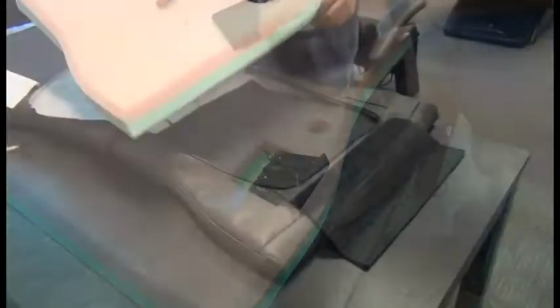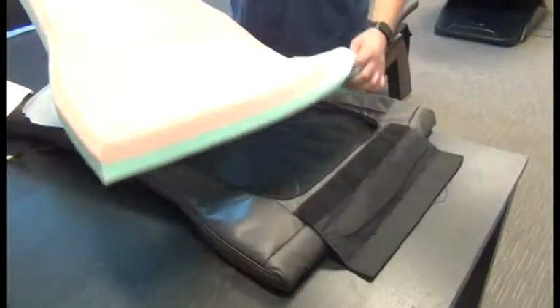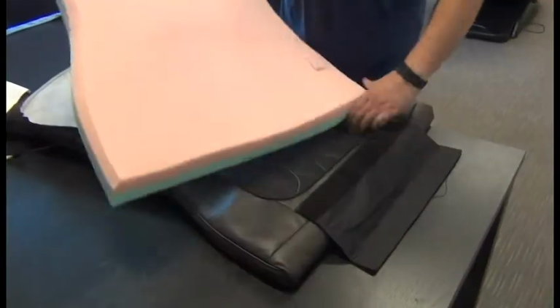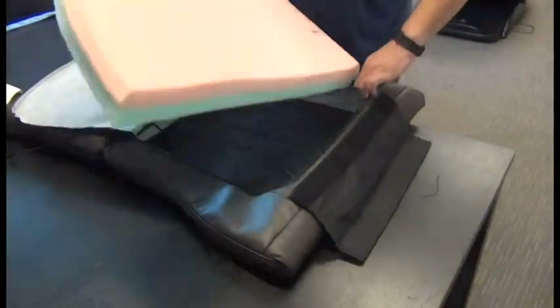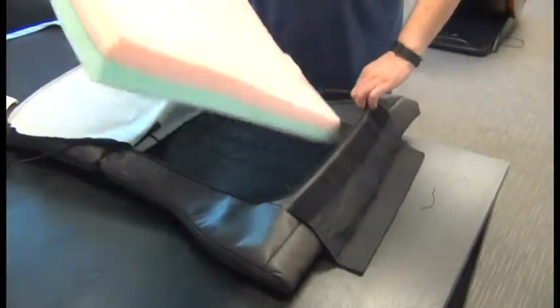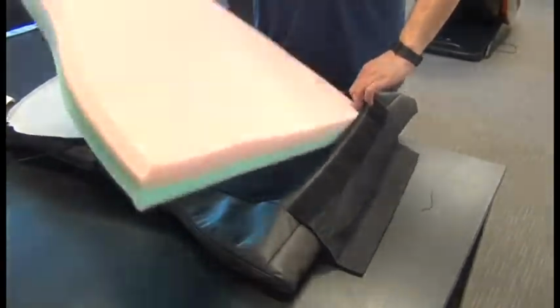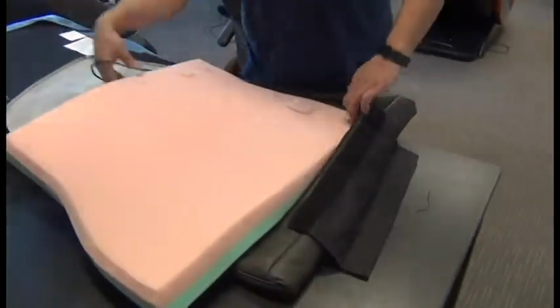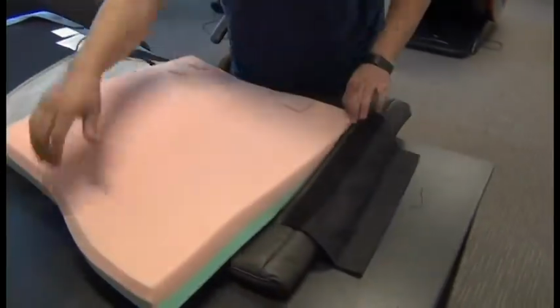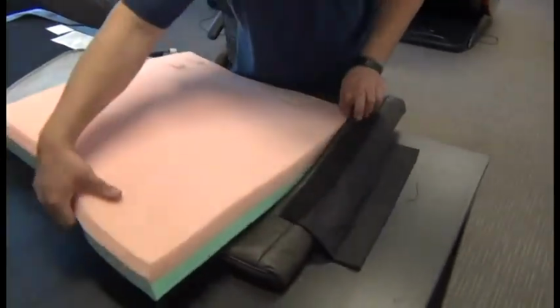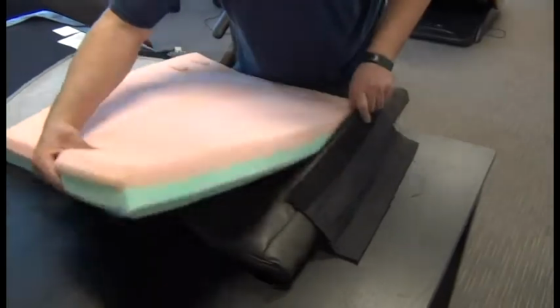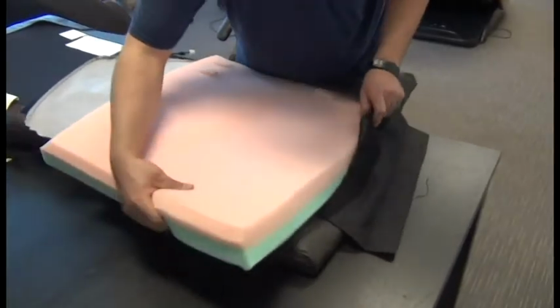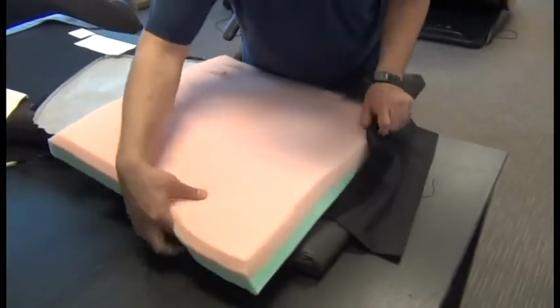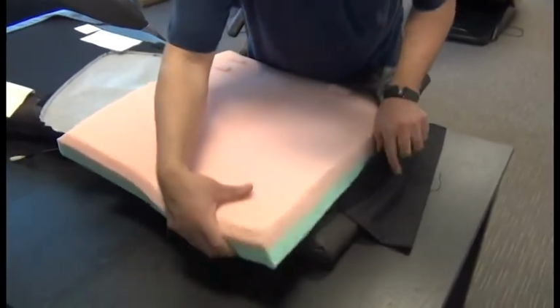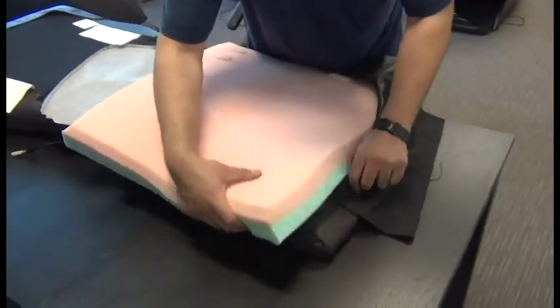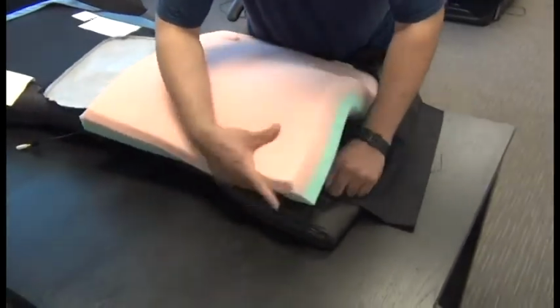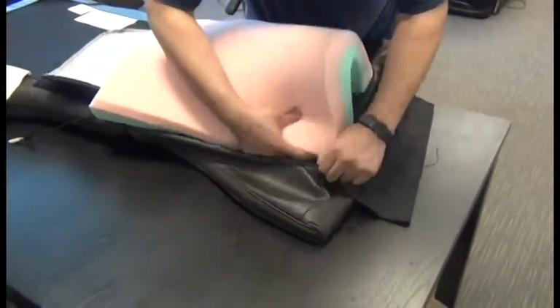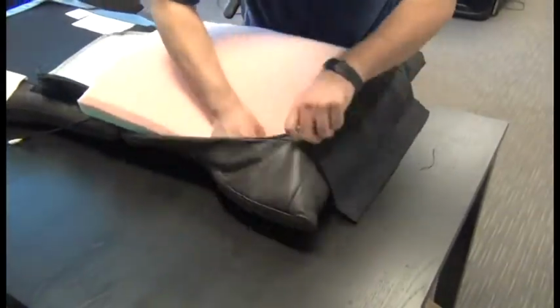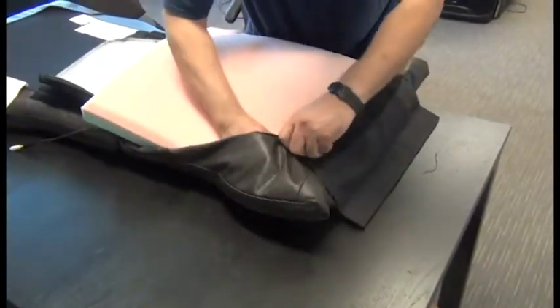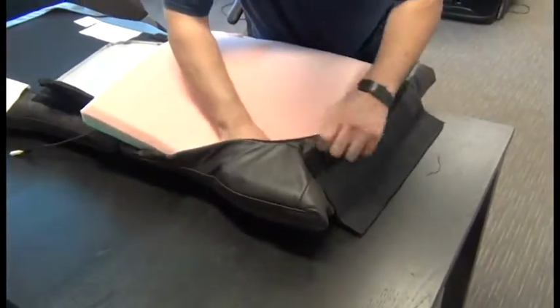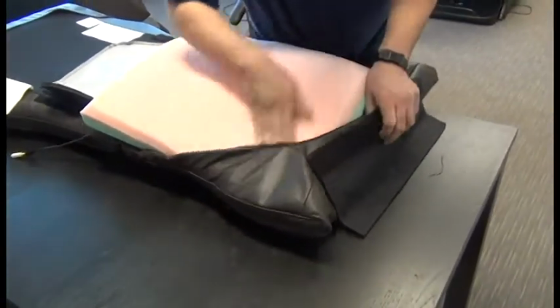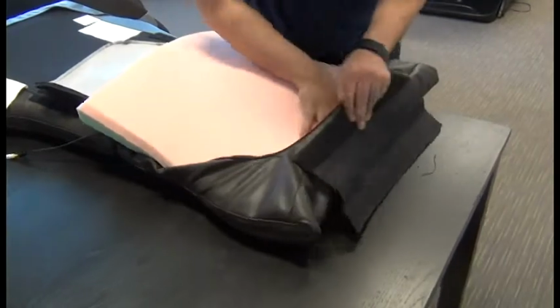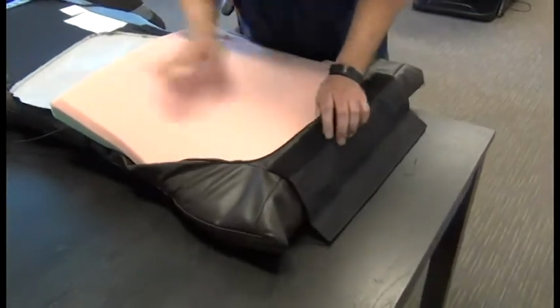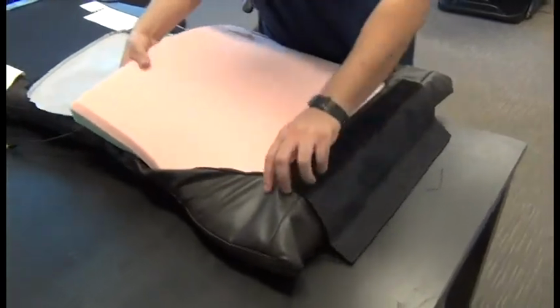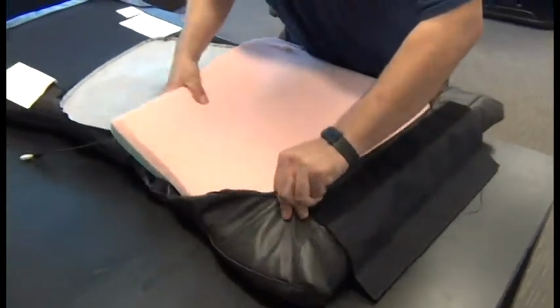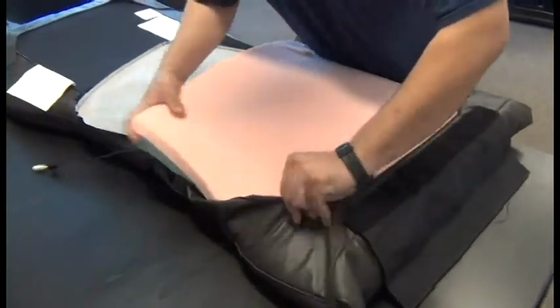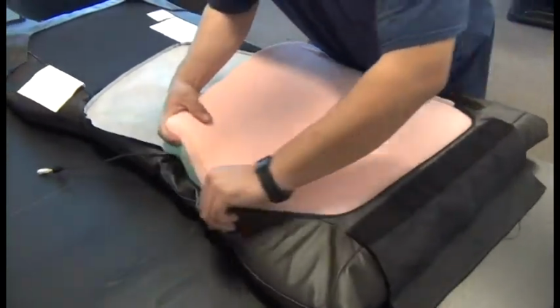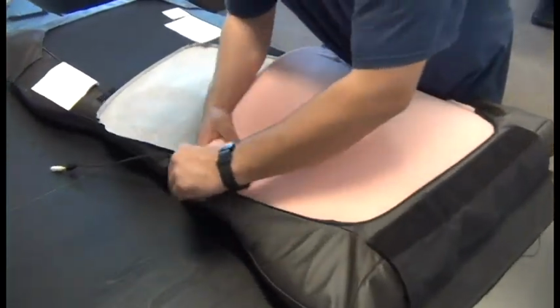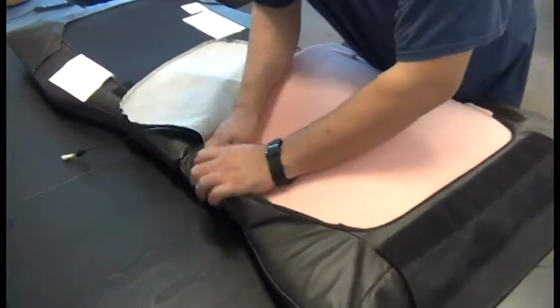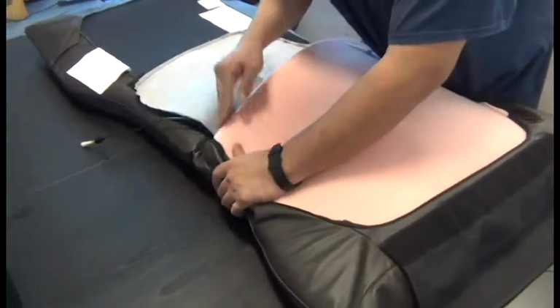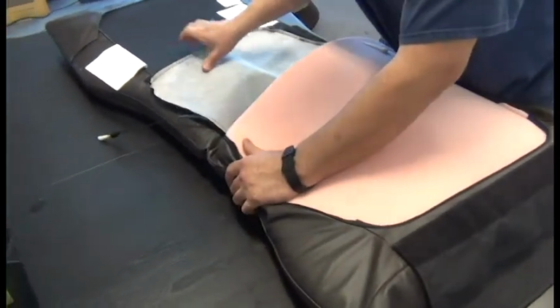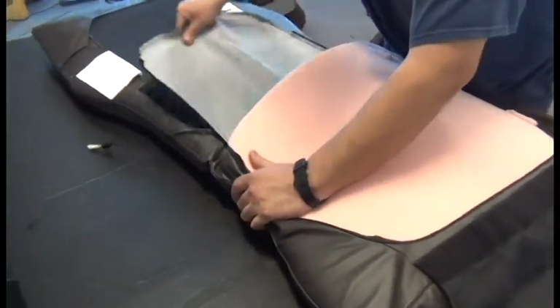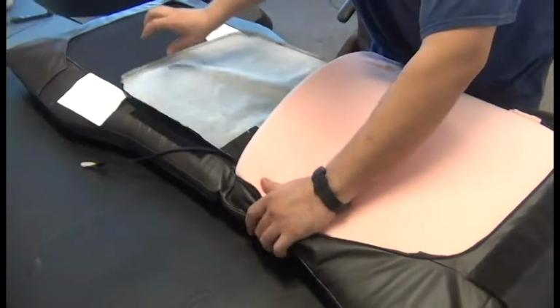To install the new insert, we'll start by tucking the corner that has the battery compartment in it up into the upper left-hand corner, and then working our way around to all the other corners, making sure the foam is inserted all the way into each corner.